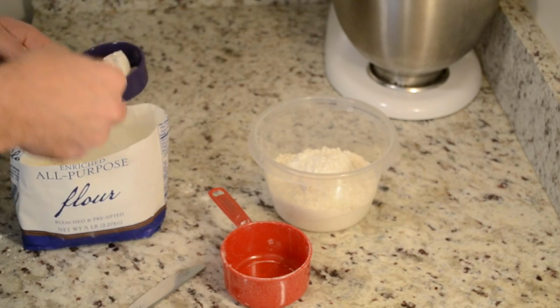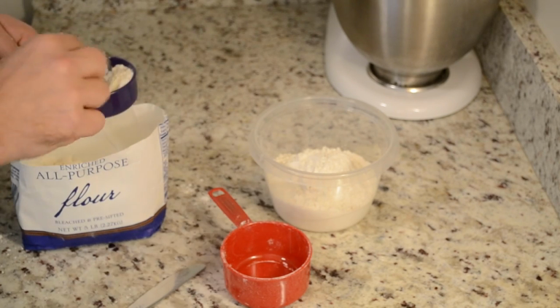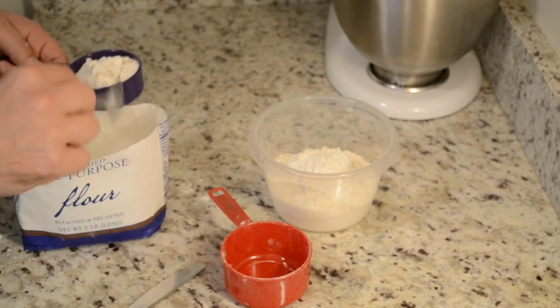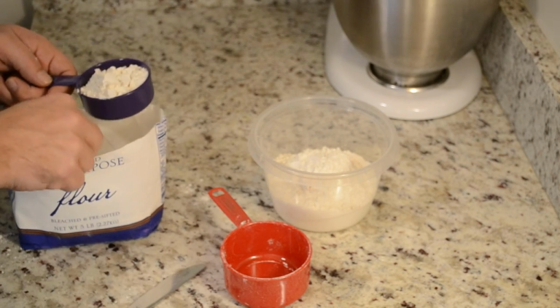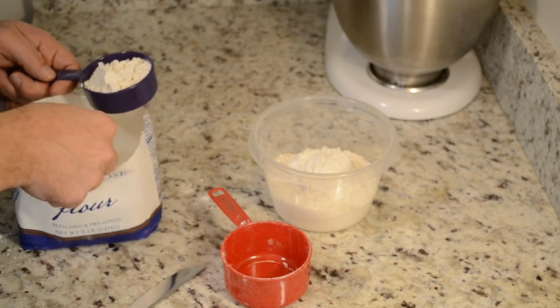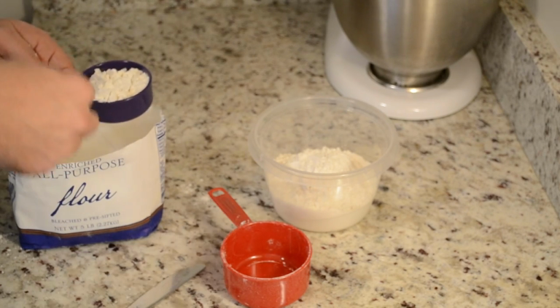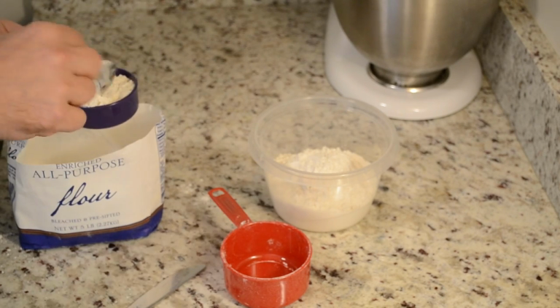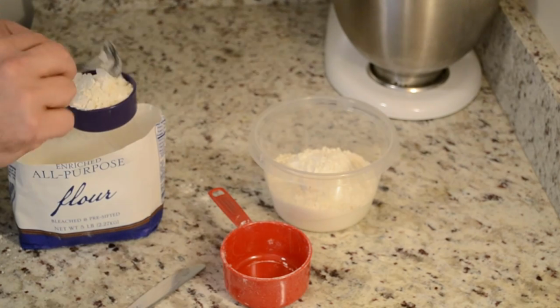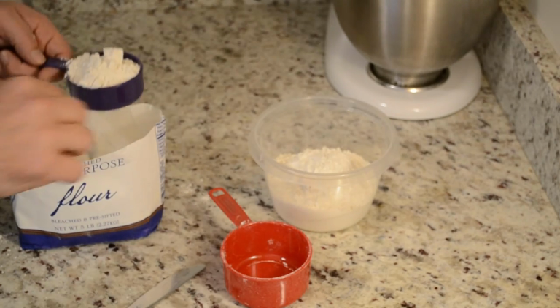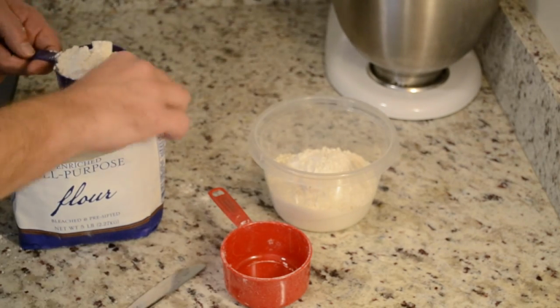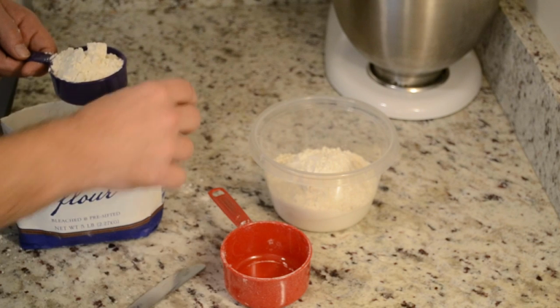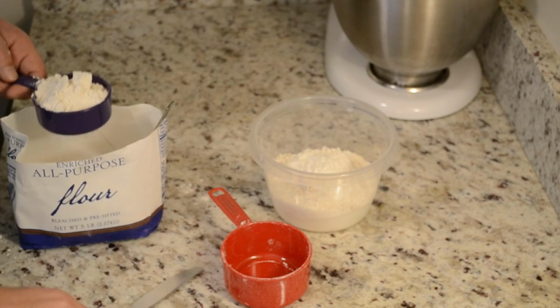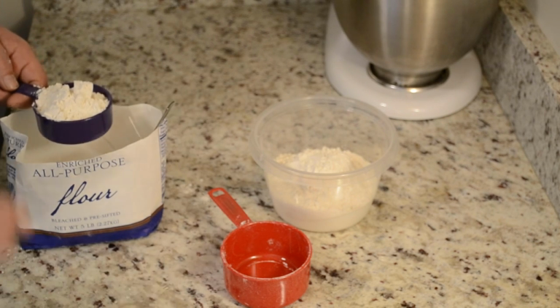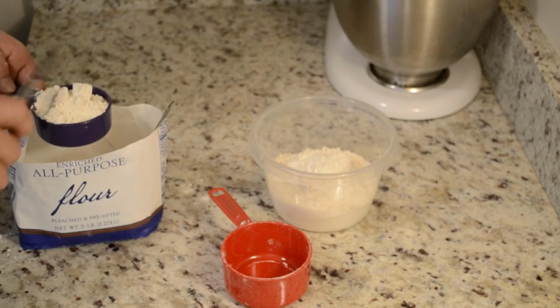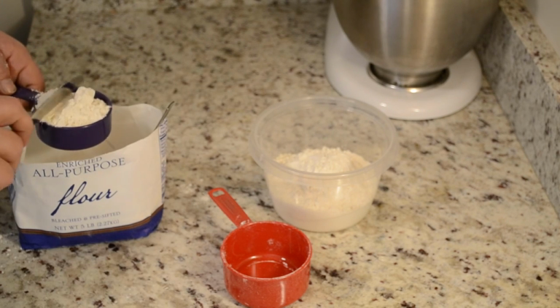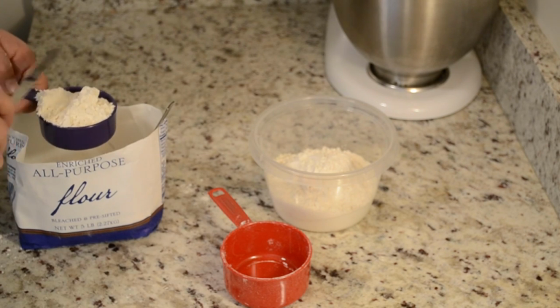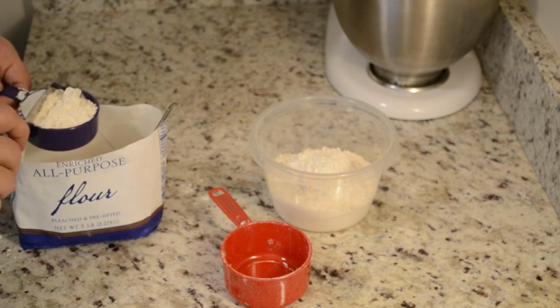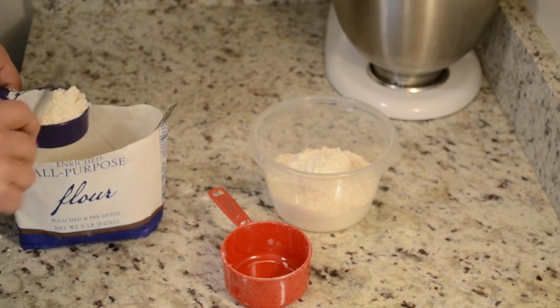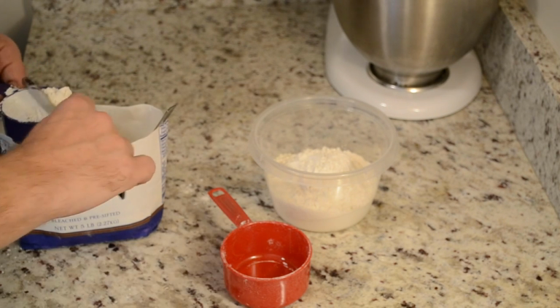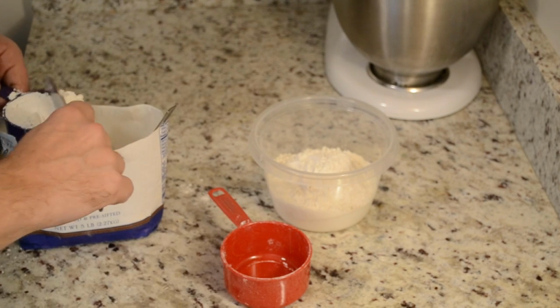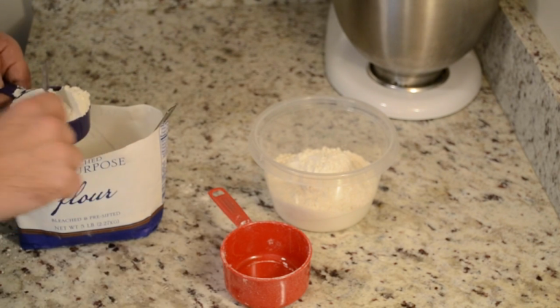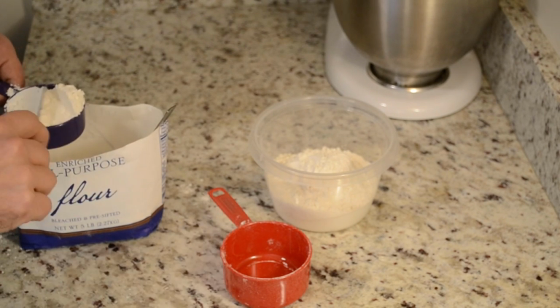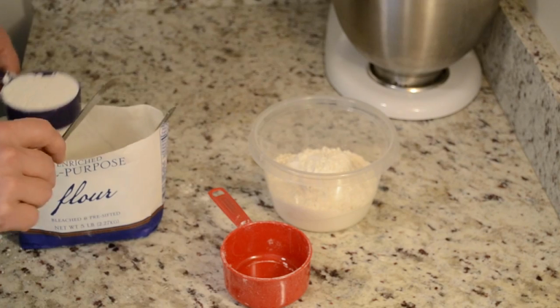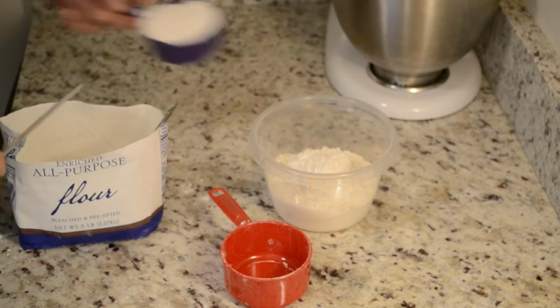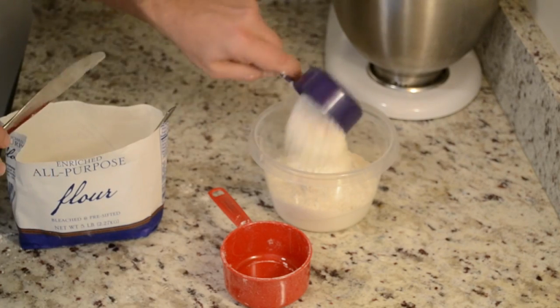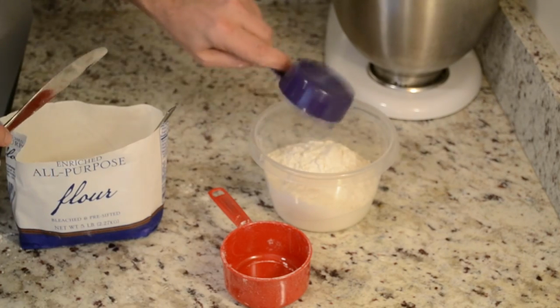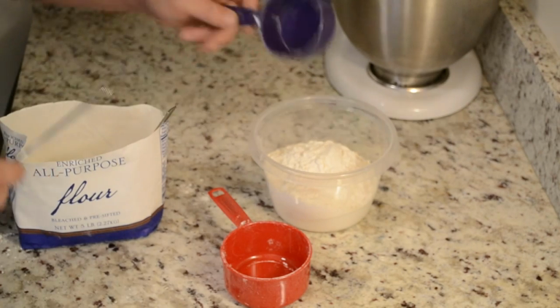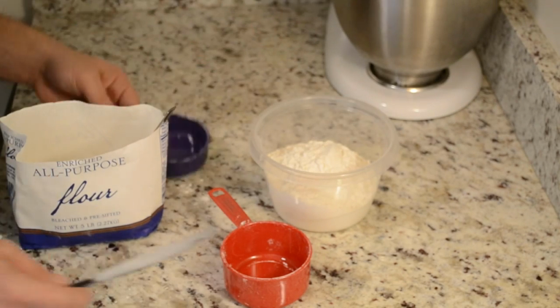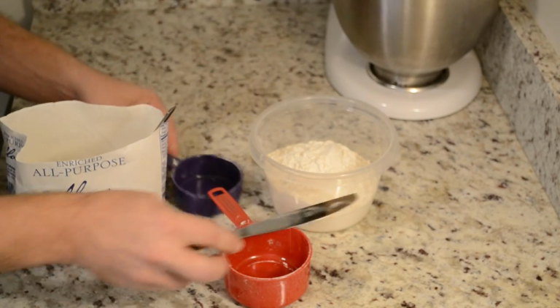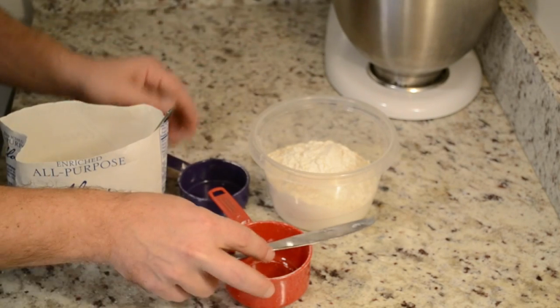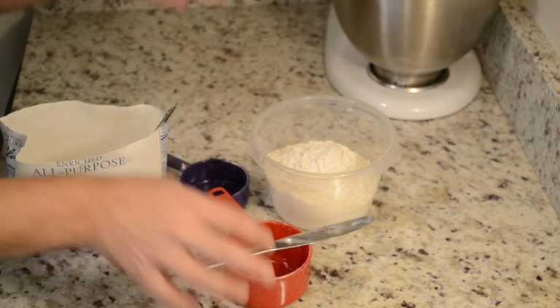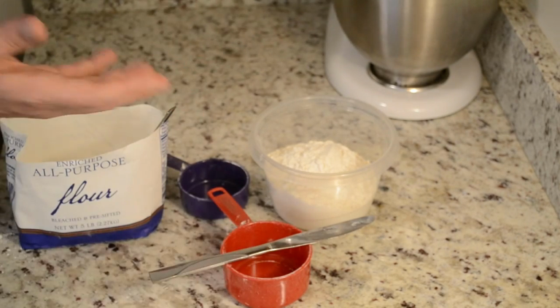Especially when it comes to baking, you want to be as exact as possible. So we just go ahead and put that in, and there you have it — aerating flour.